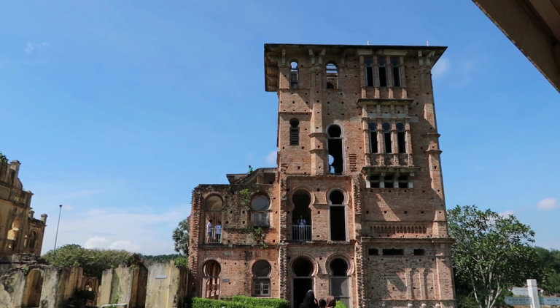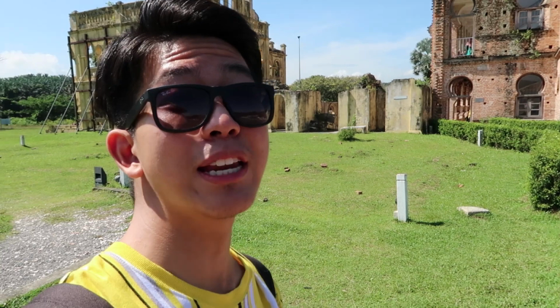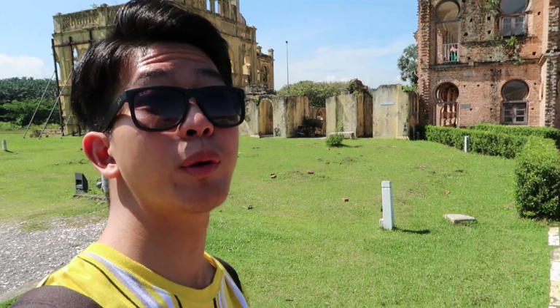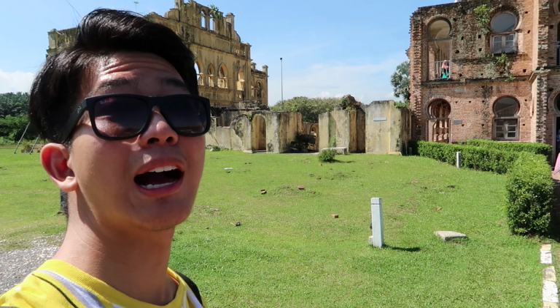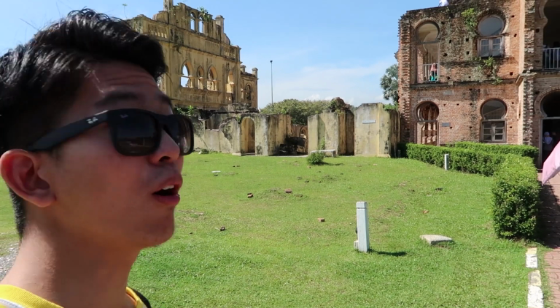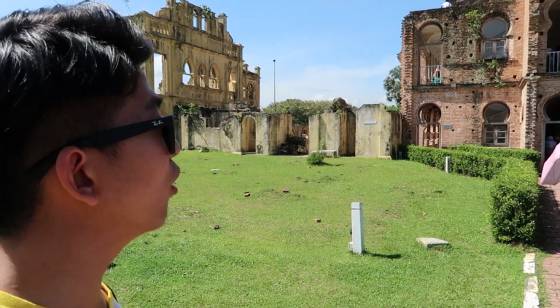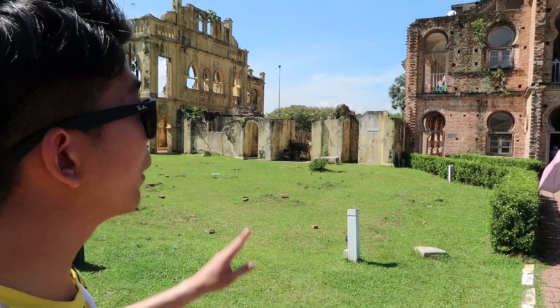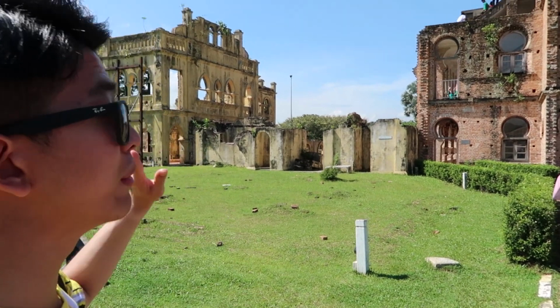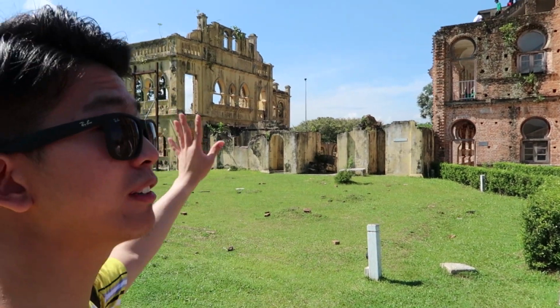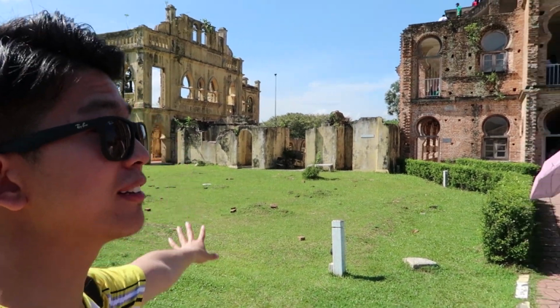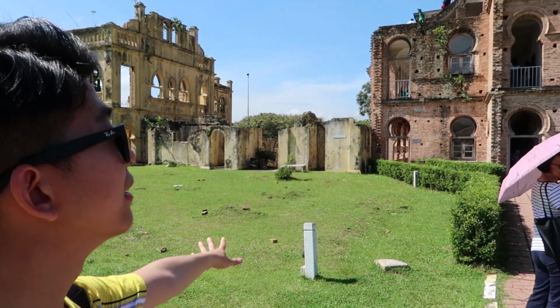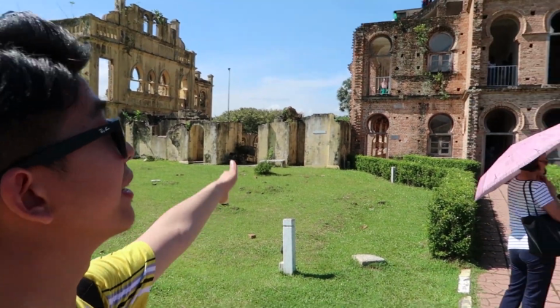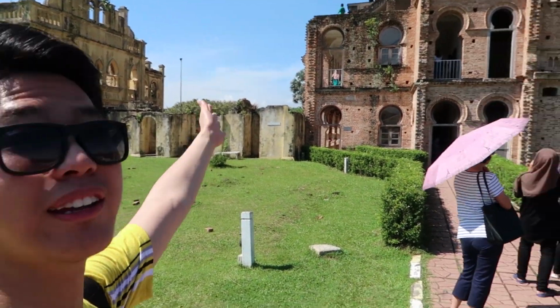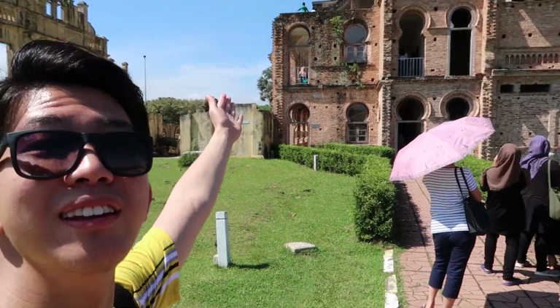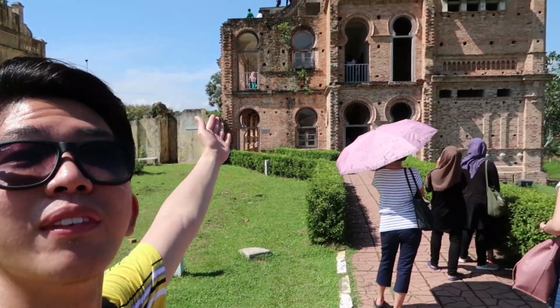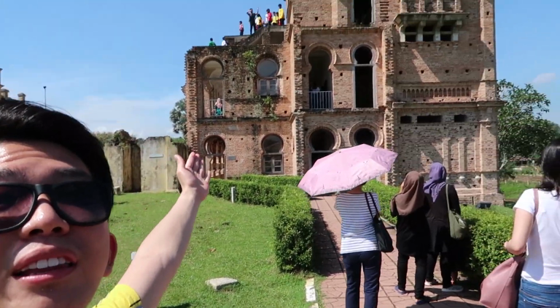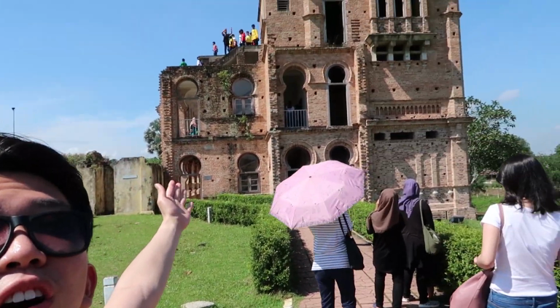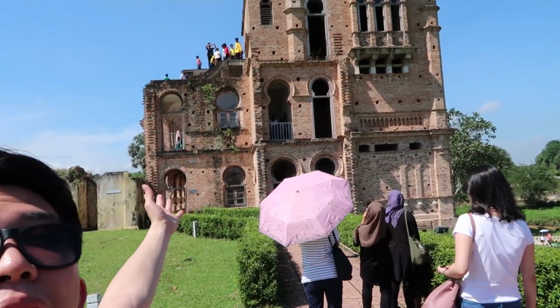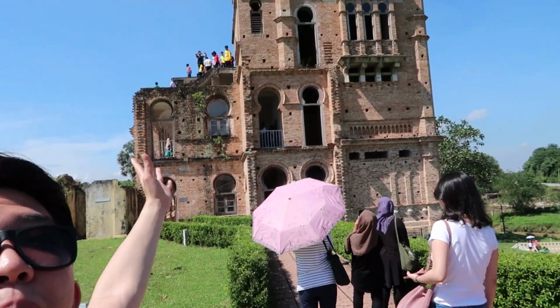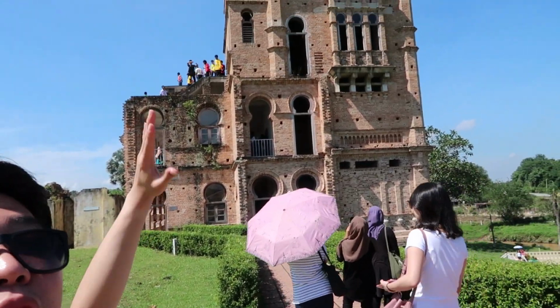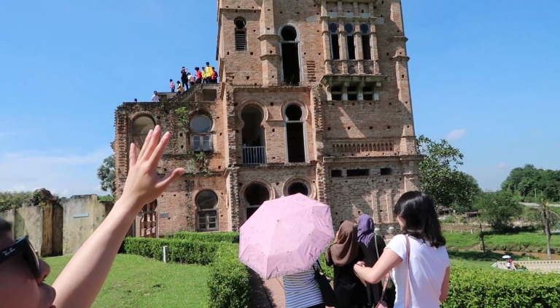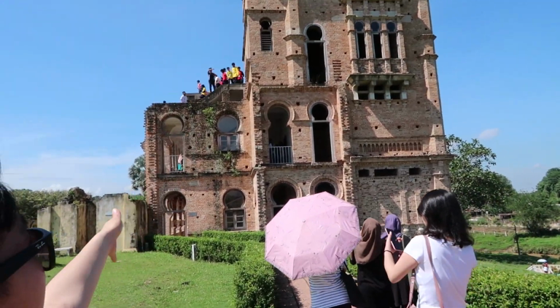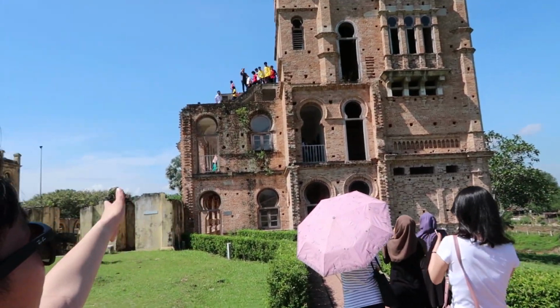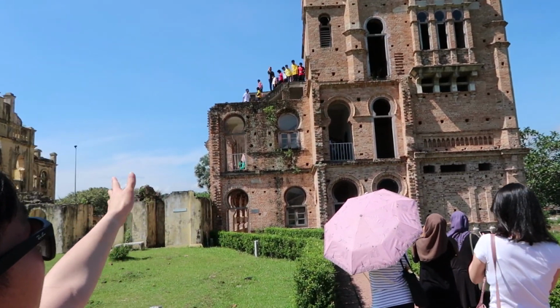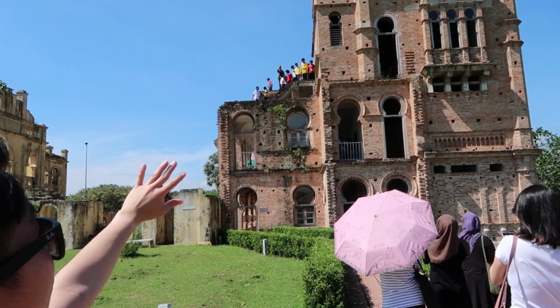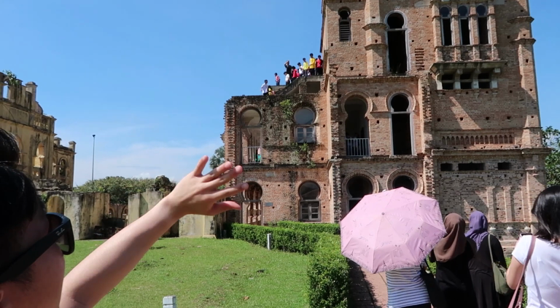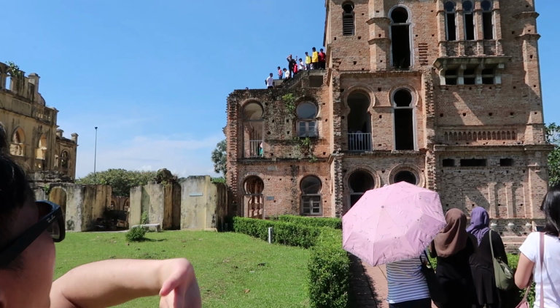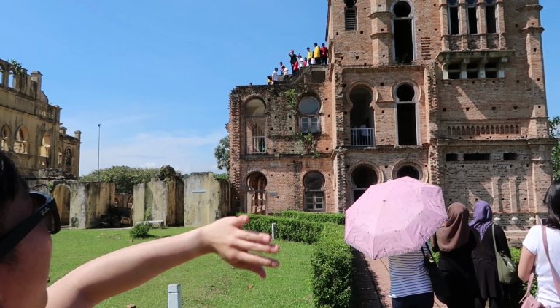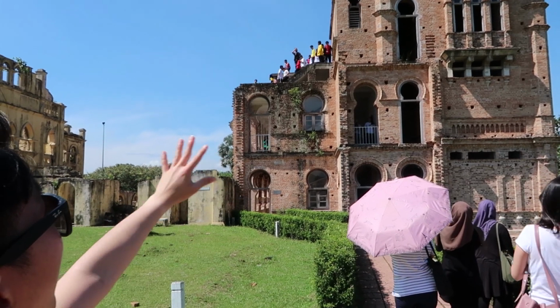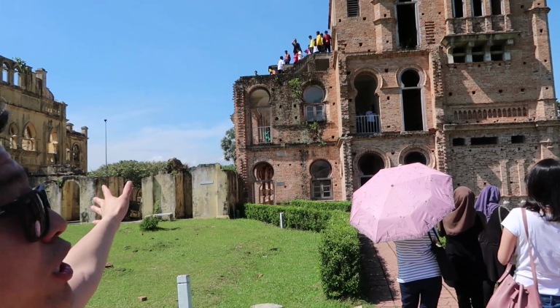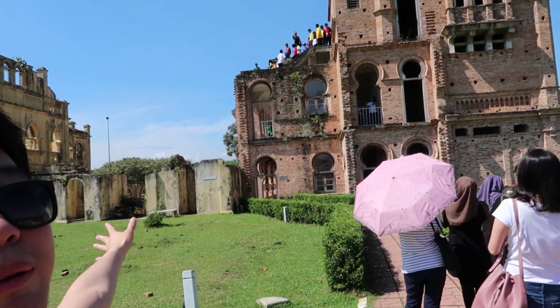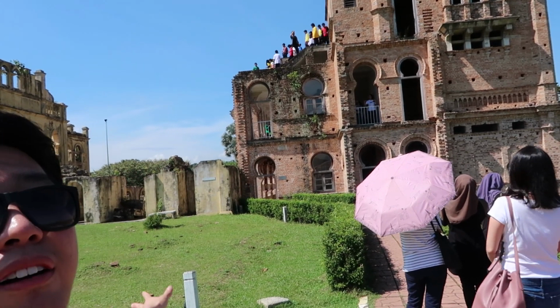Many tourists come all the way from different states, and as you can see they're all the way up on the second floor, third floor, enjoying themselves.